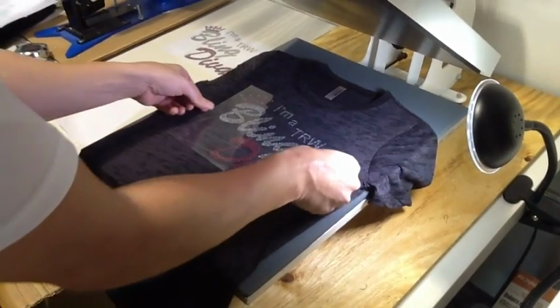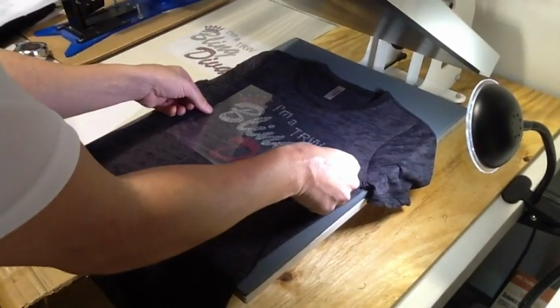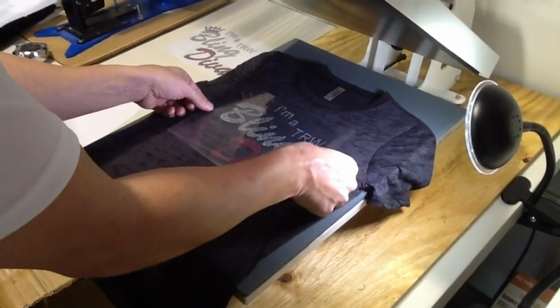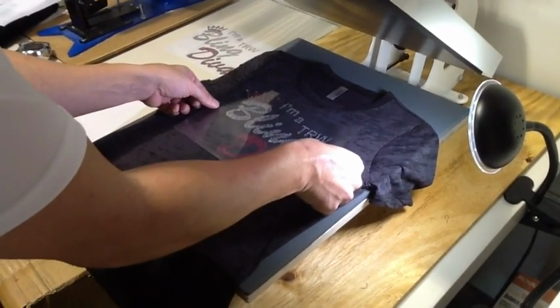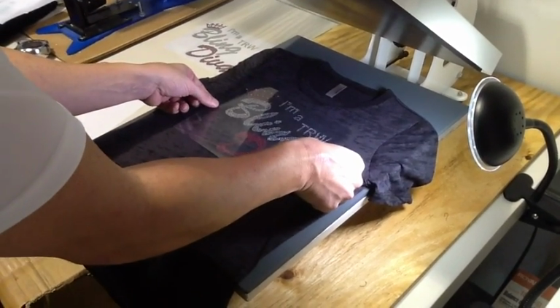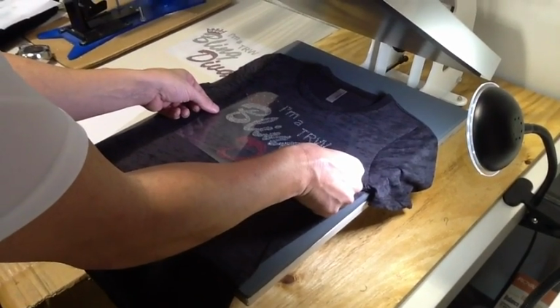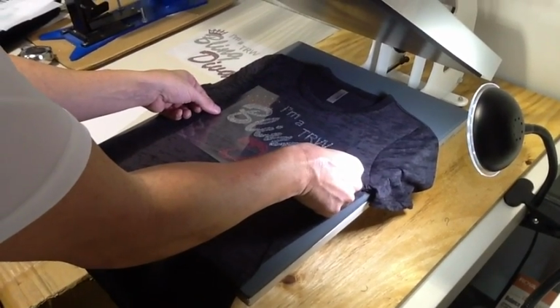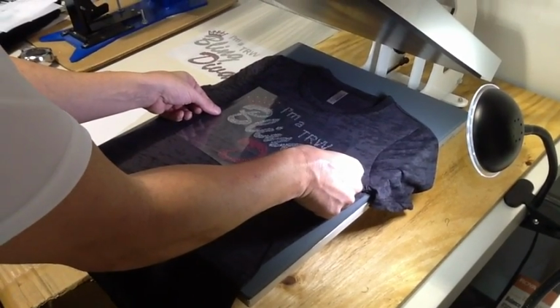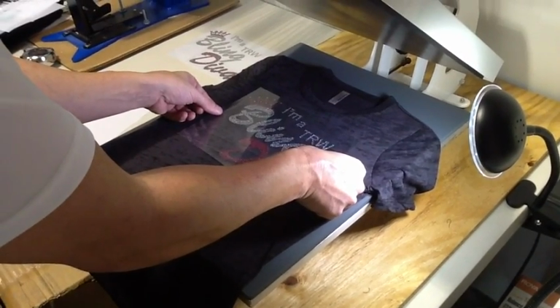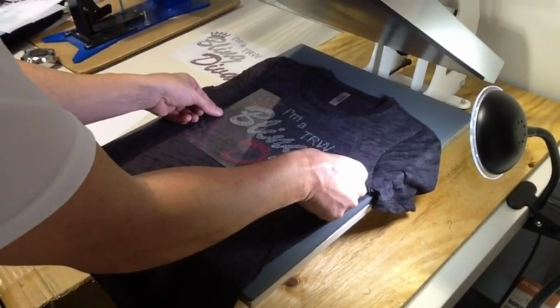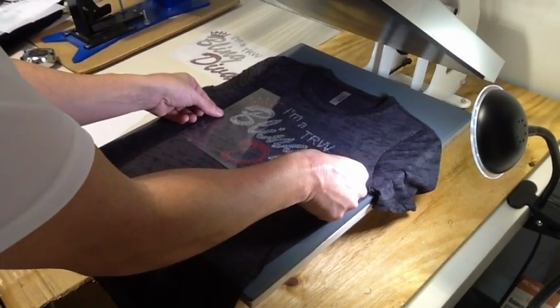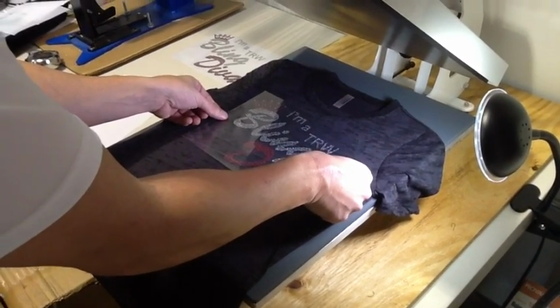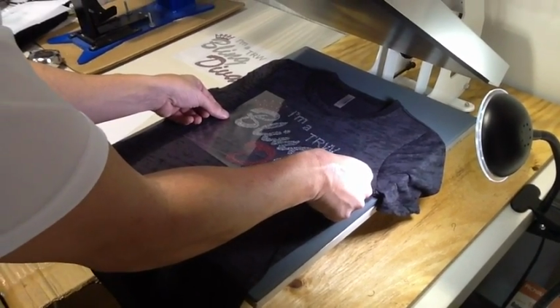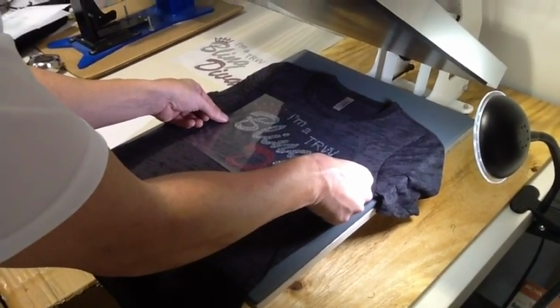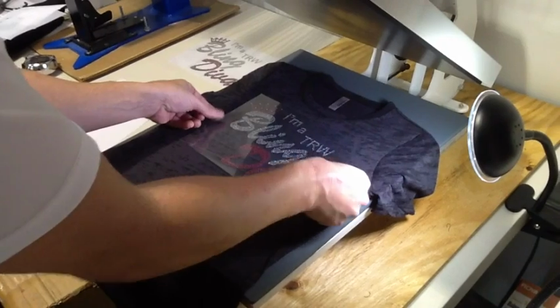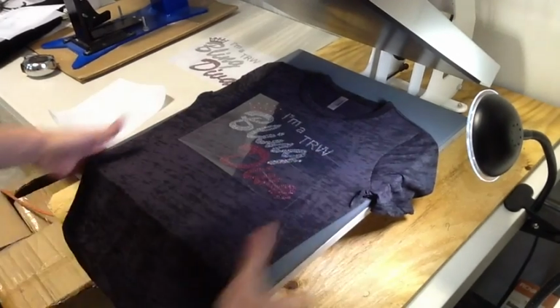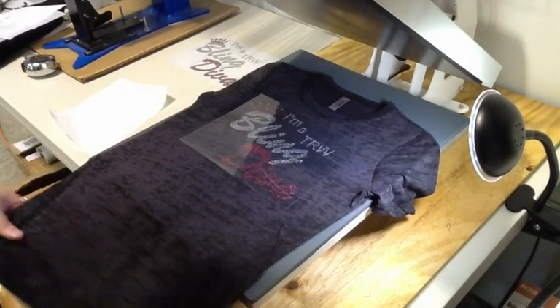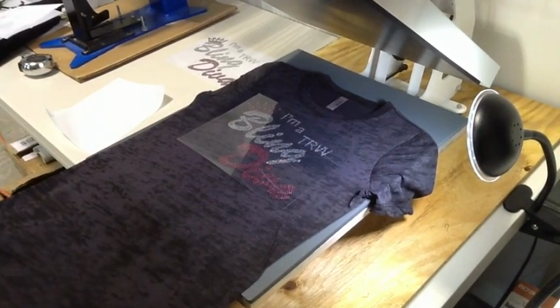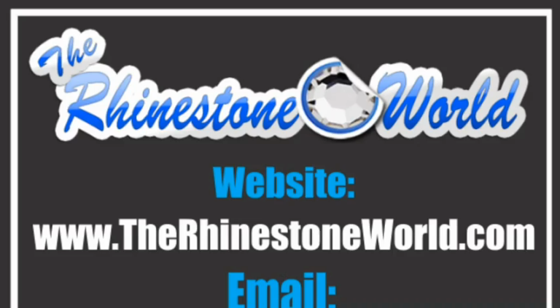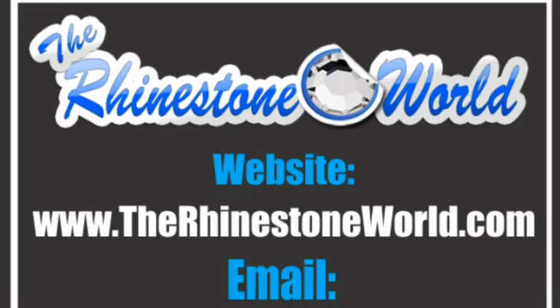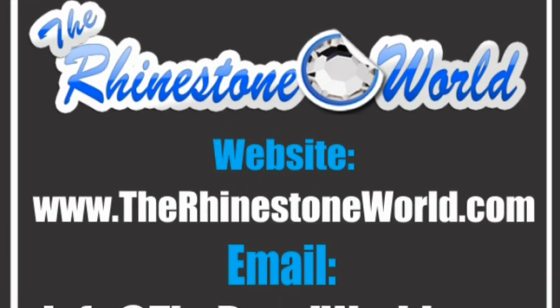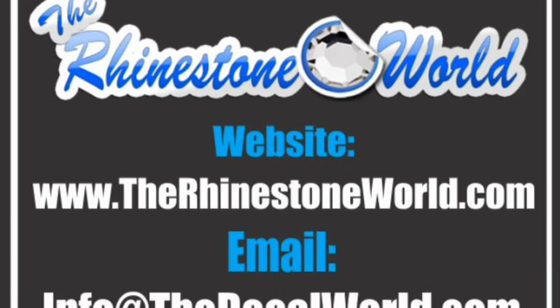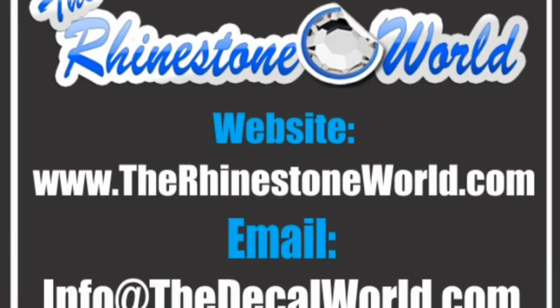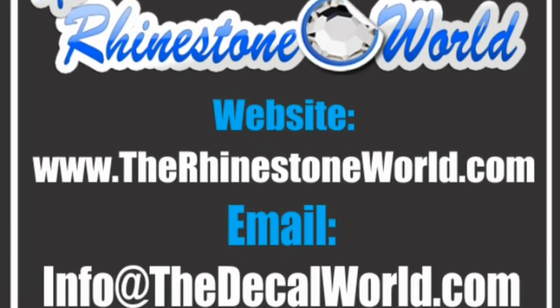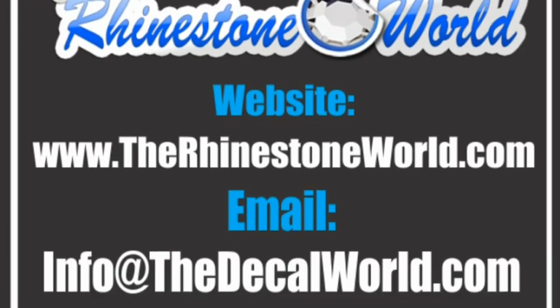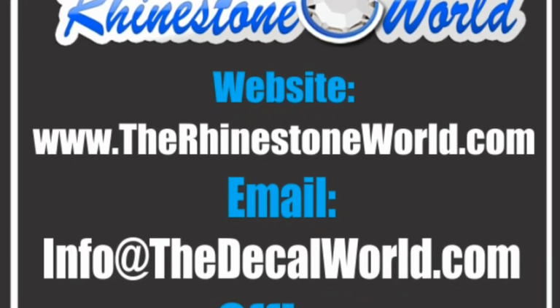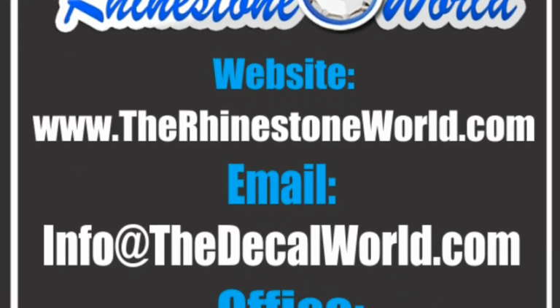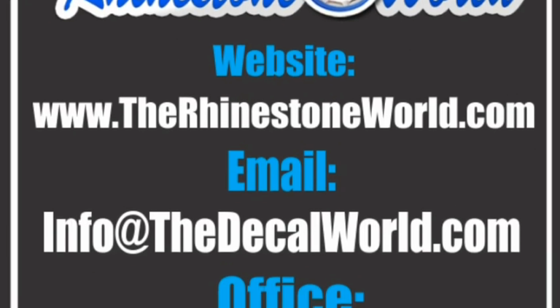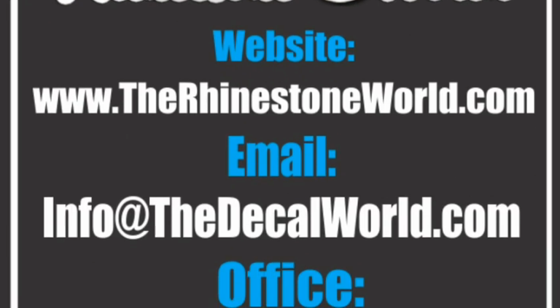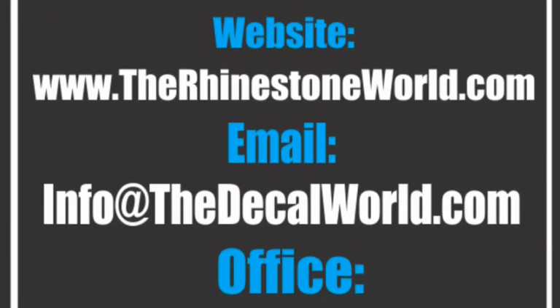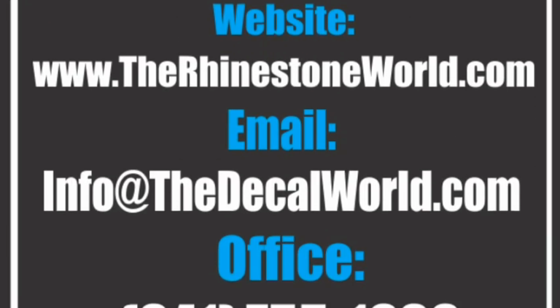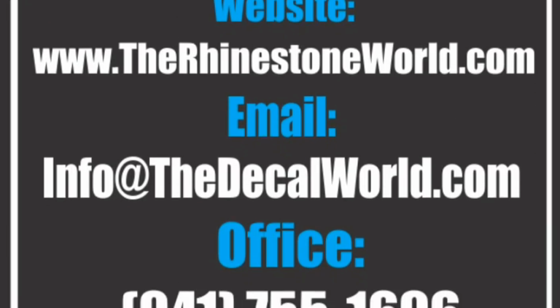If you do have any questions, make sure to contact us at www.TheRhinestoneWorld.com or give us a call at 941-755-1696. Have a good day. Bye bye.